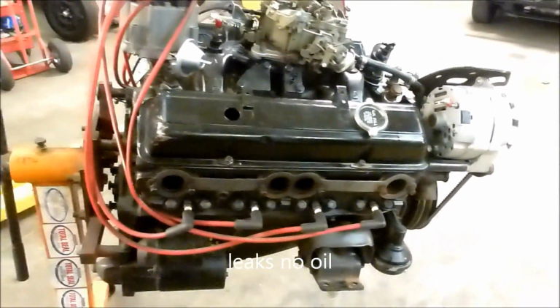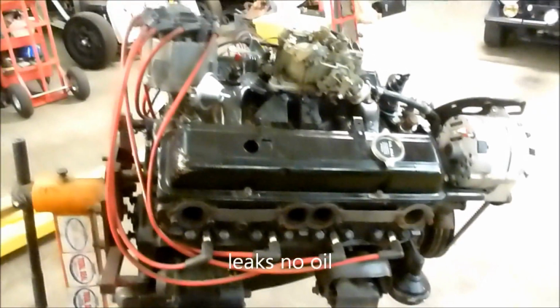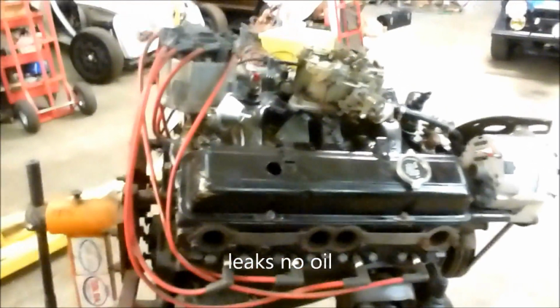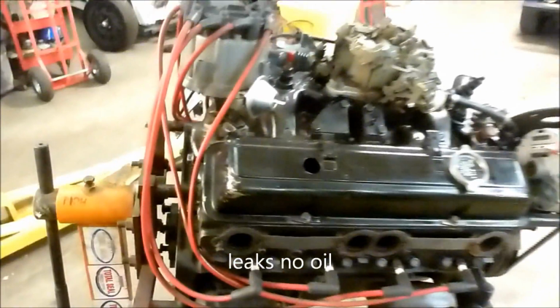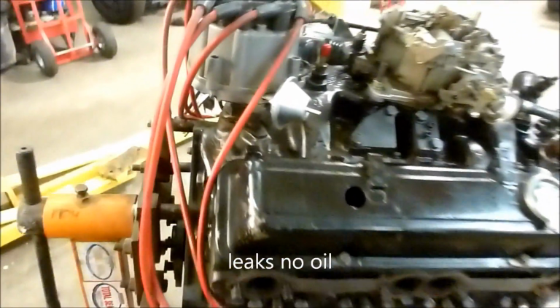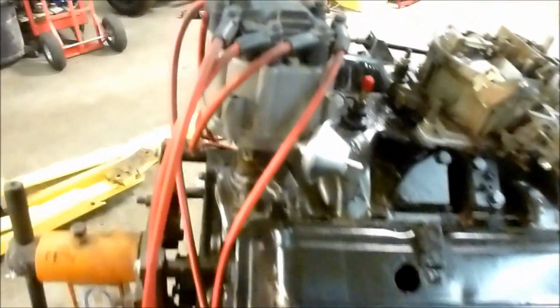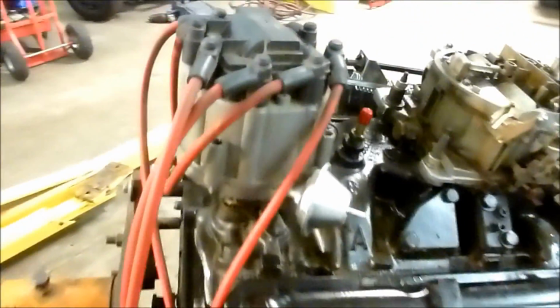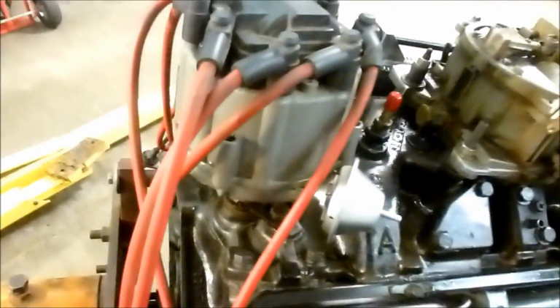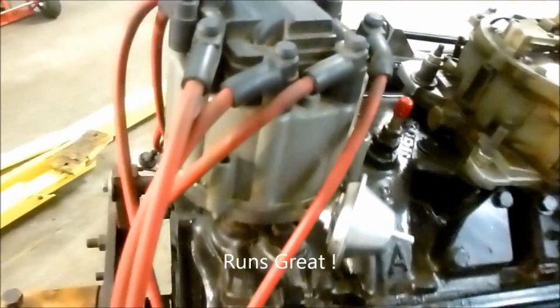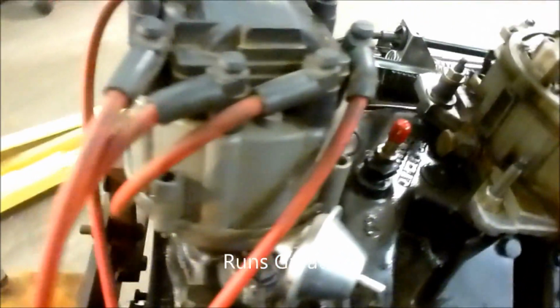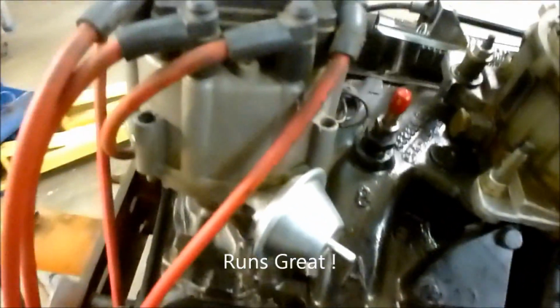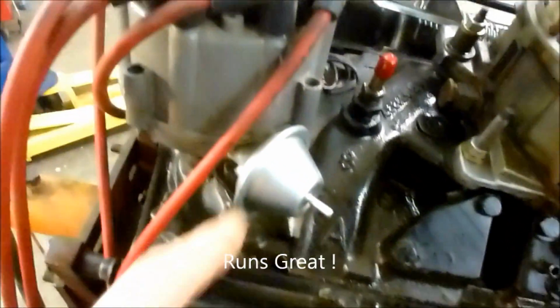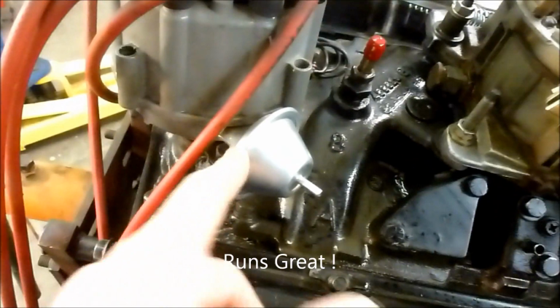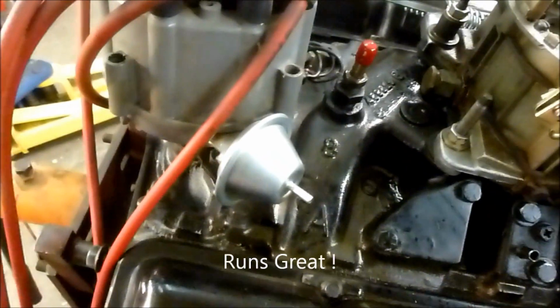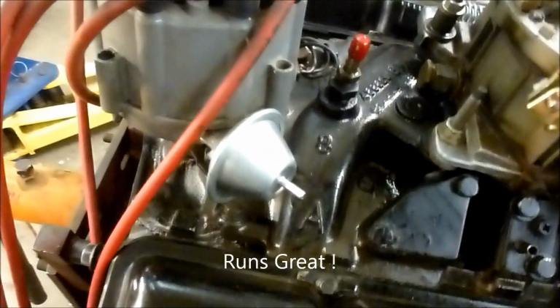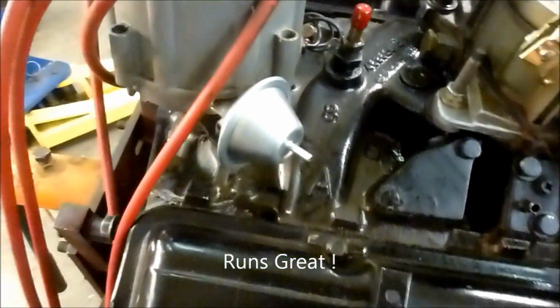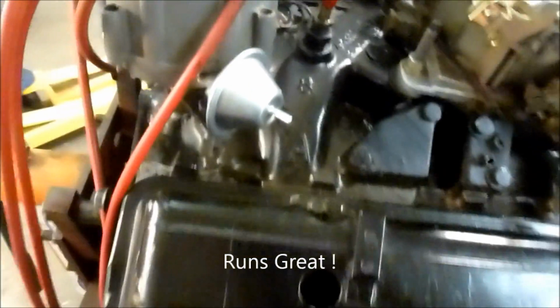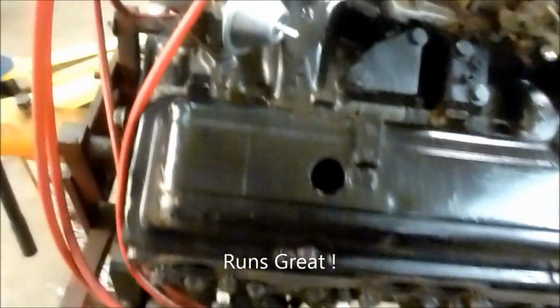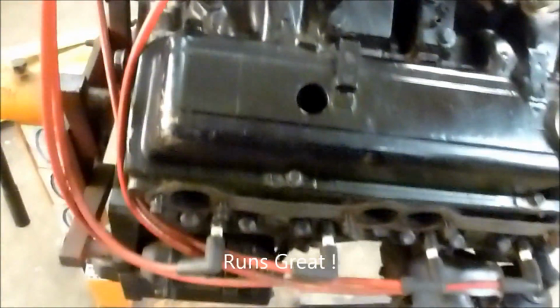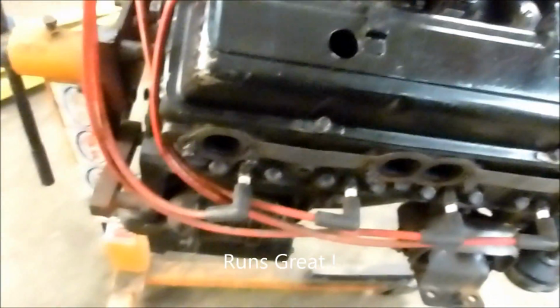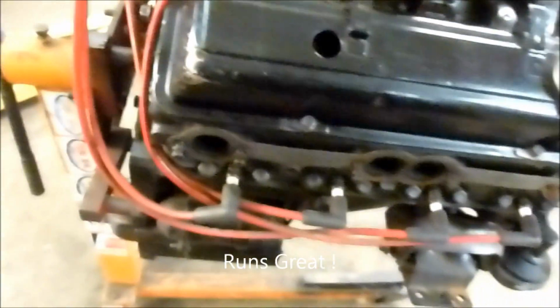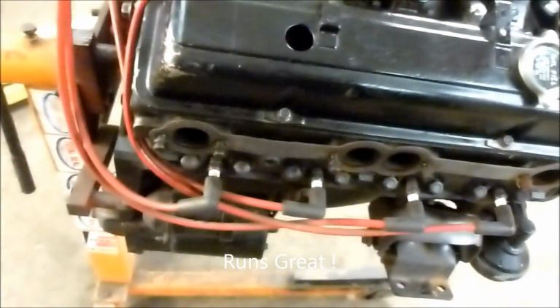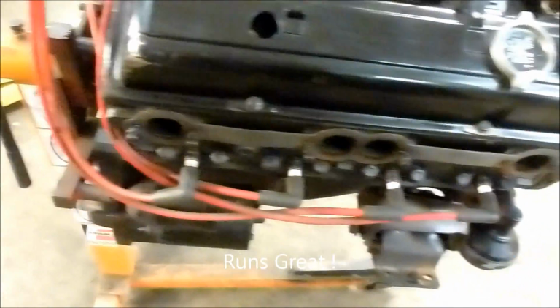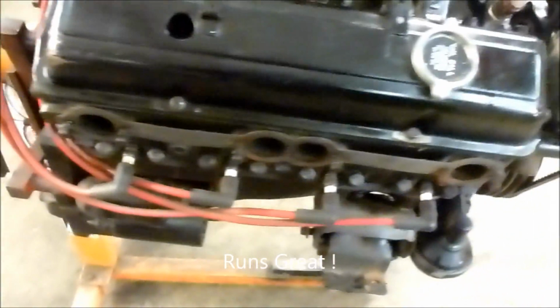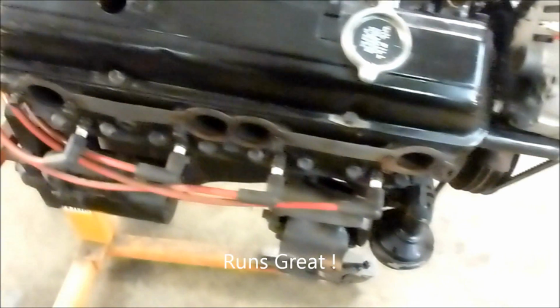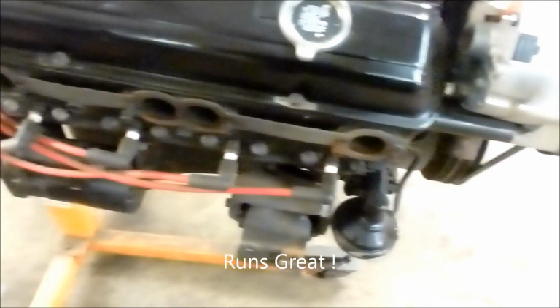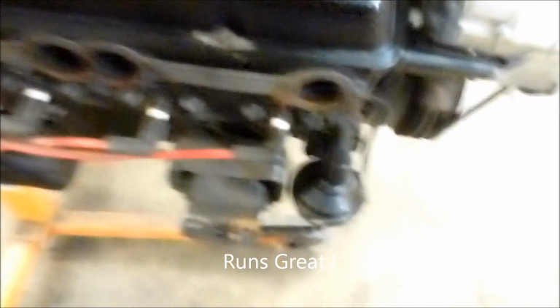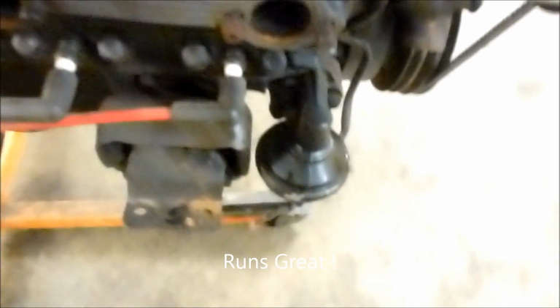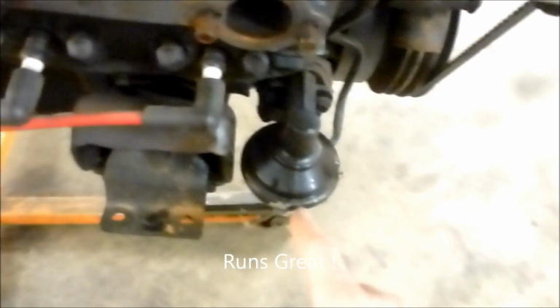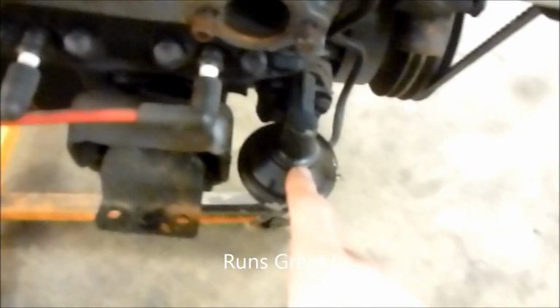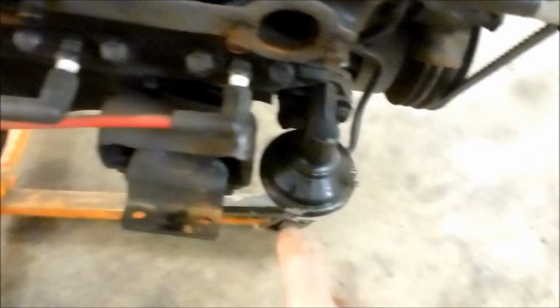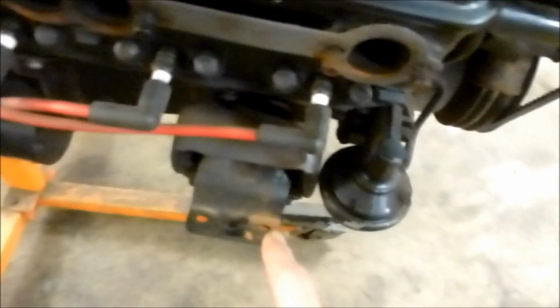It's got an HEI electronic ignition distributor with a brand new vacuum advance. New spark plug wires. Spark plugs are about a year old. Comes with the fuel pump — a mechanical fuel pump.